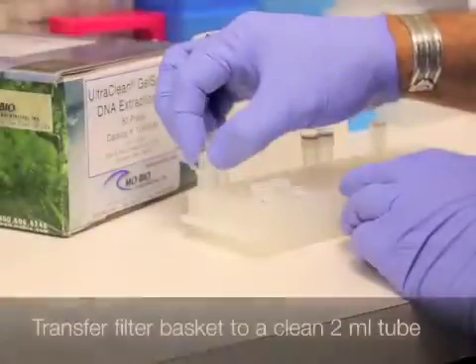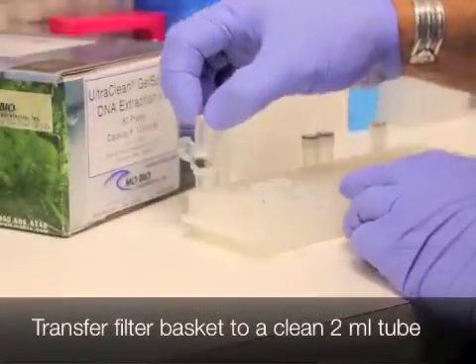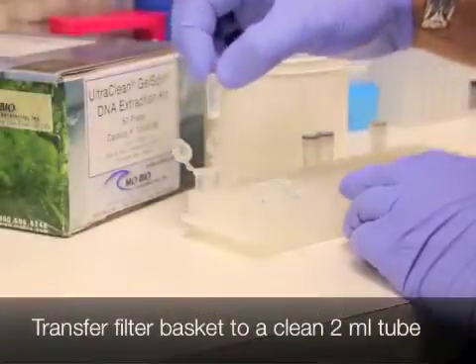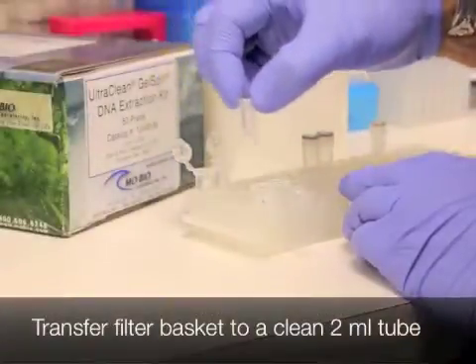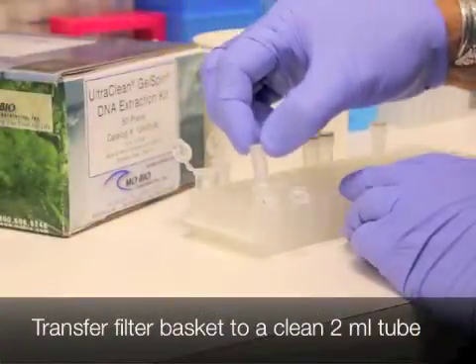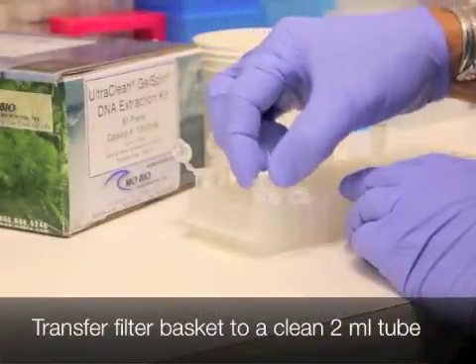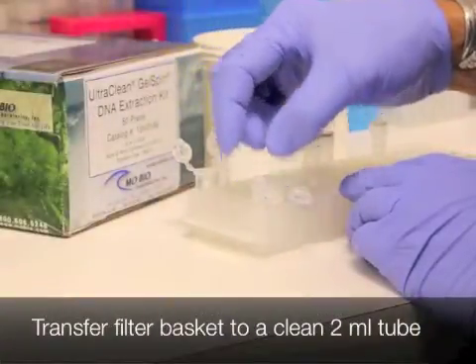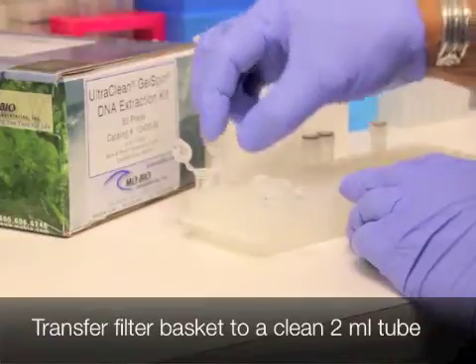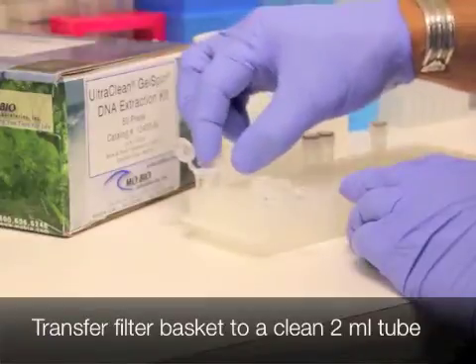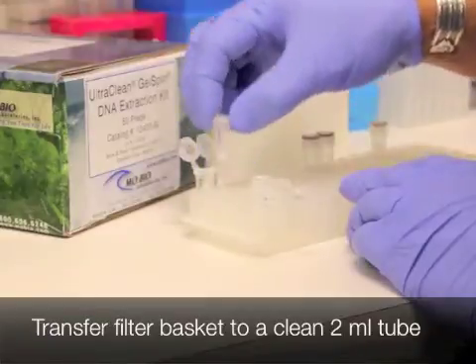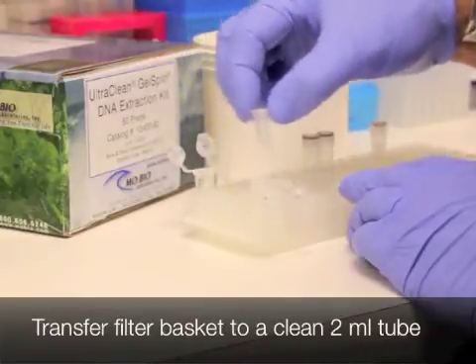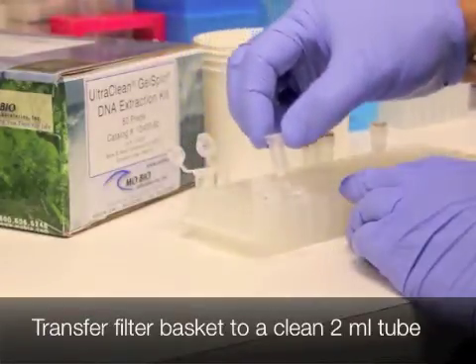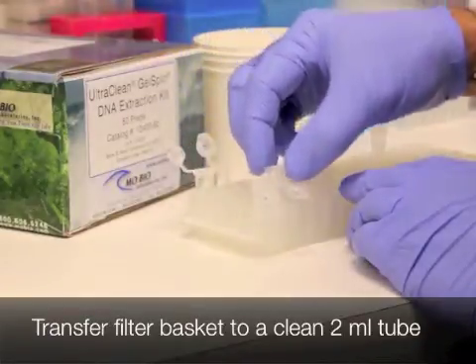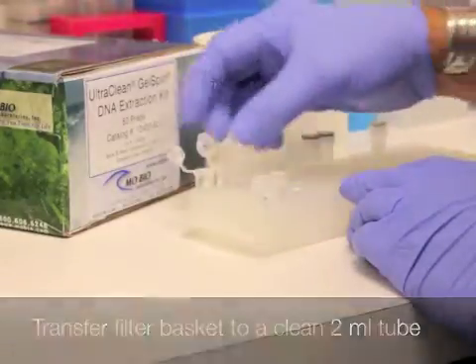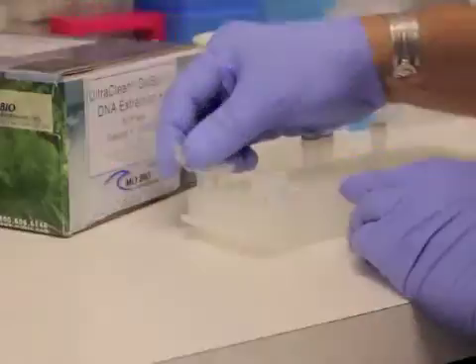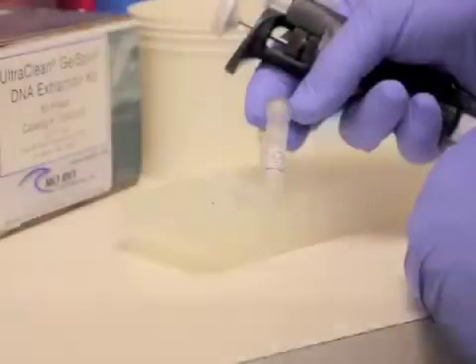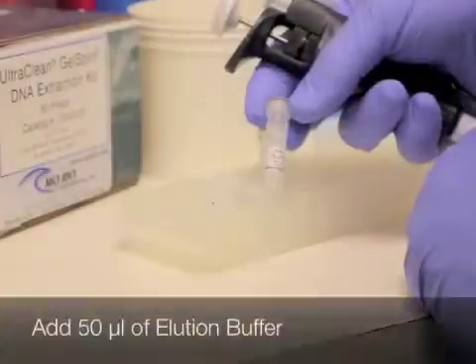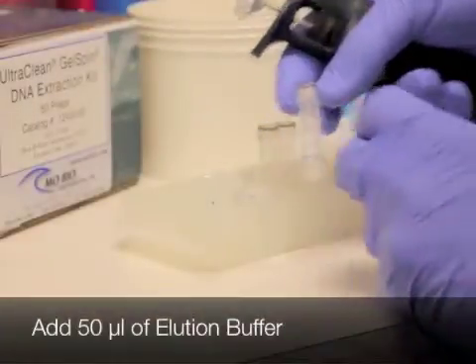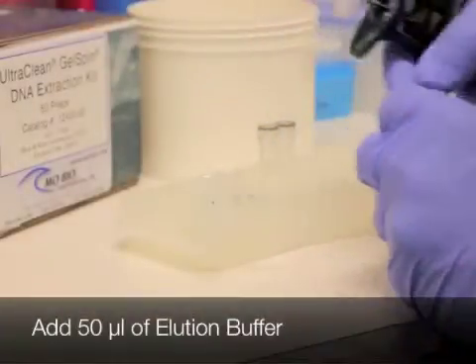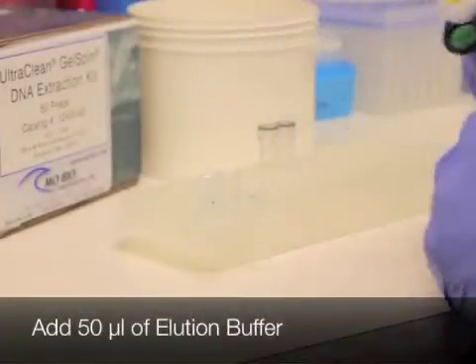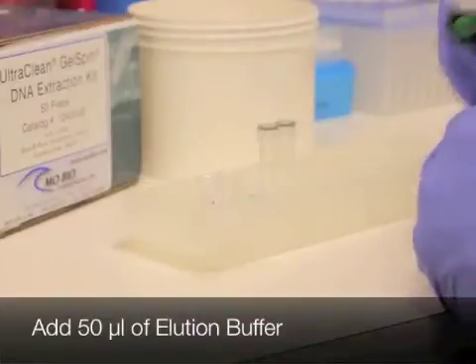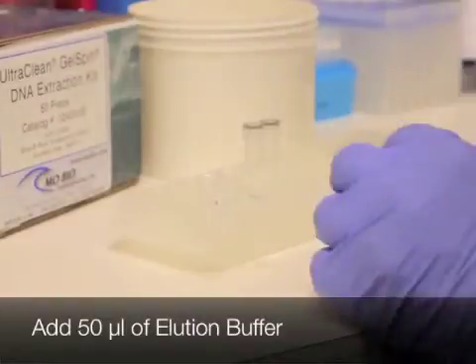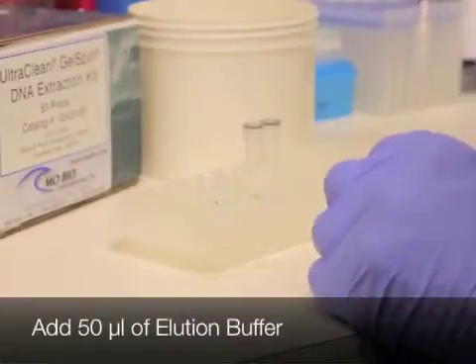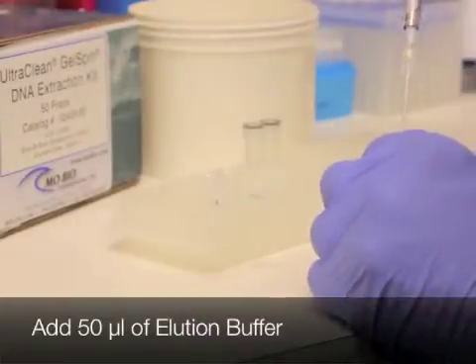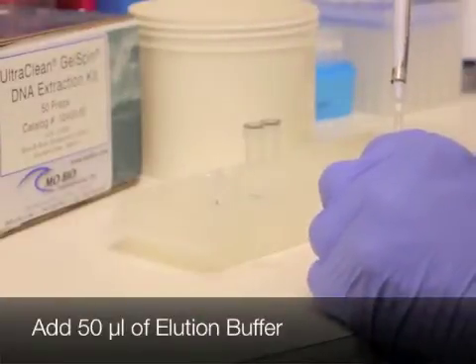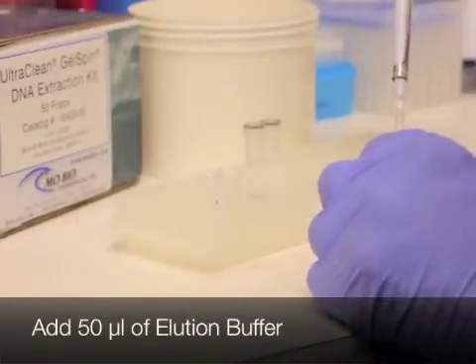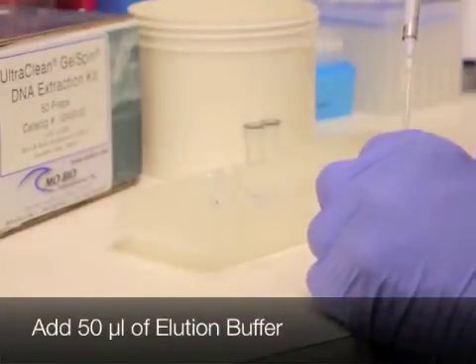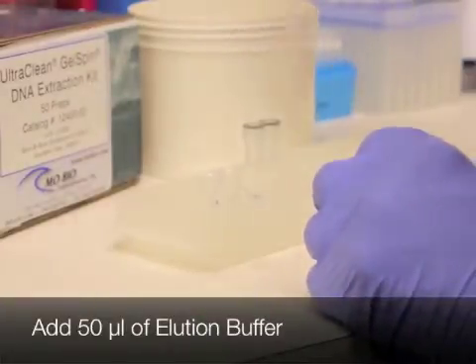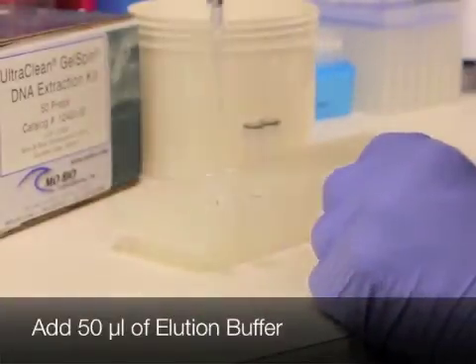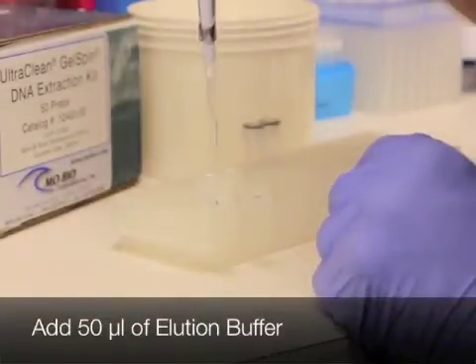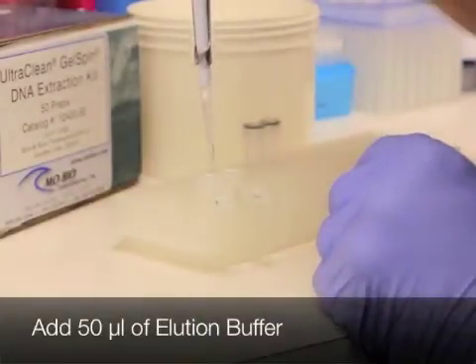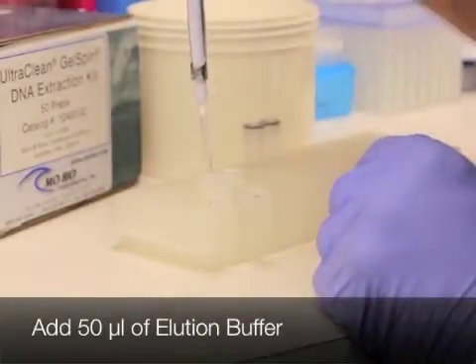Carefully transfer the filter basket to a clean 2 ml collection tube. Add 50 microliters of elution buffer or water directly onto the center of the white spin filter membrane.